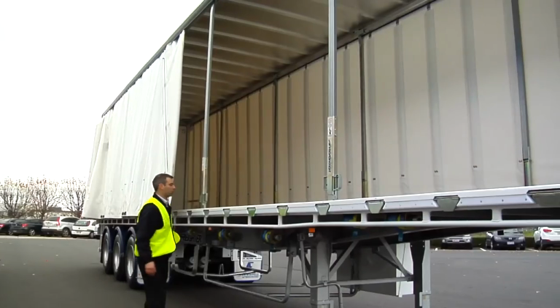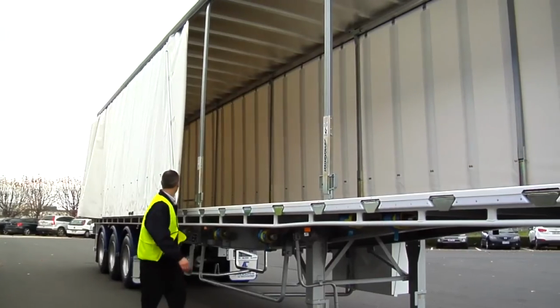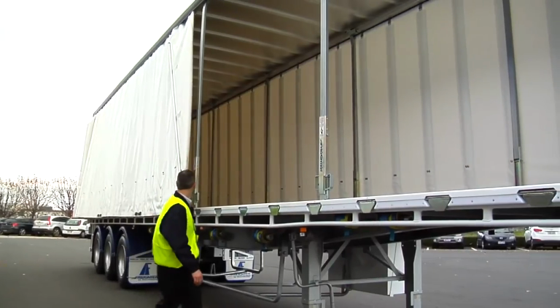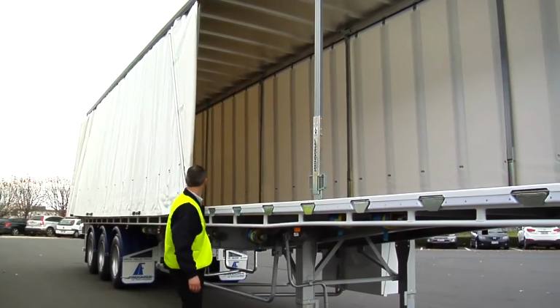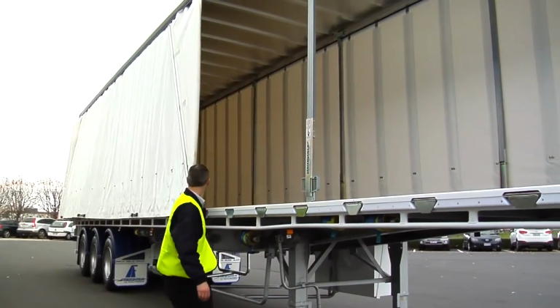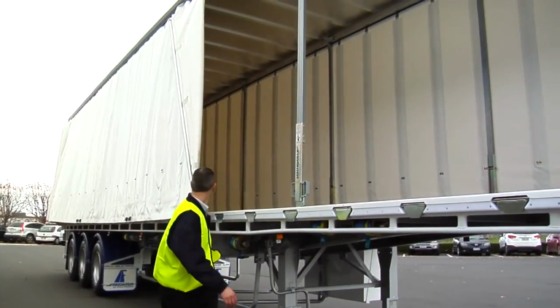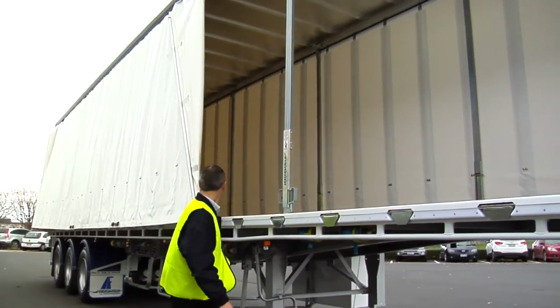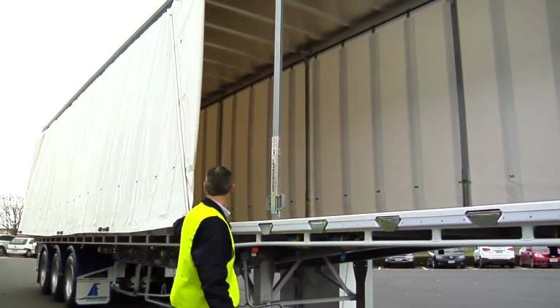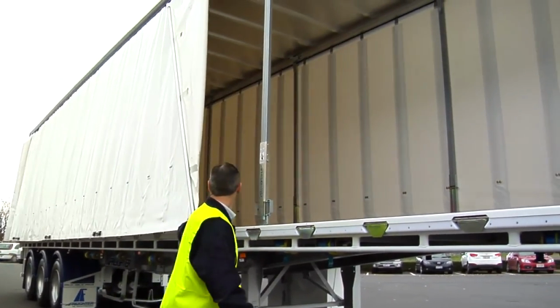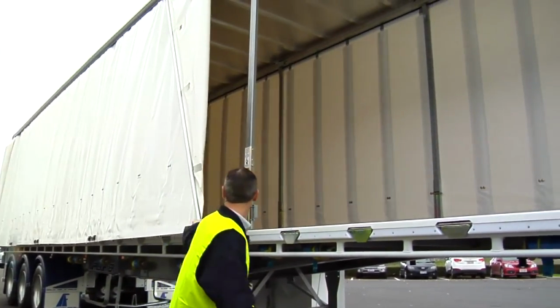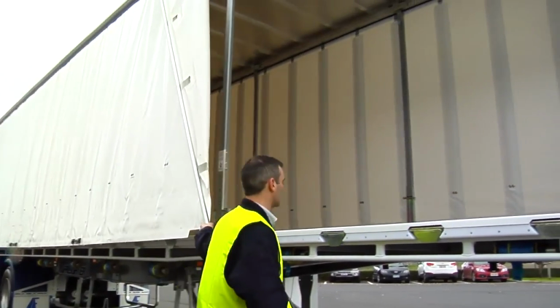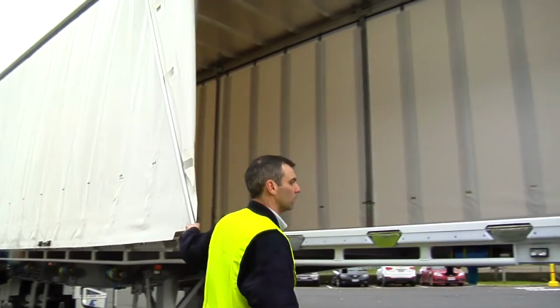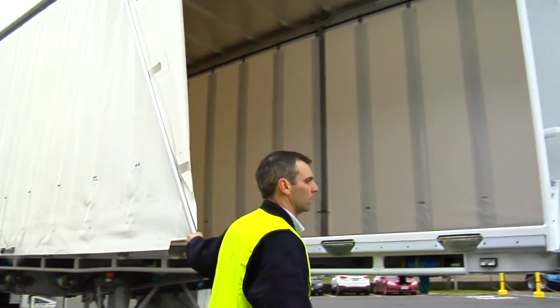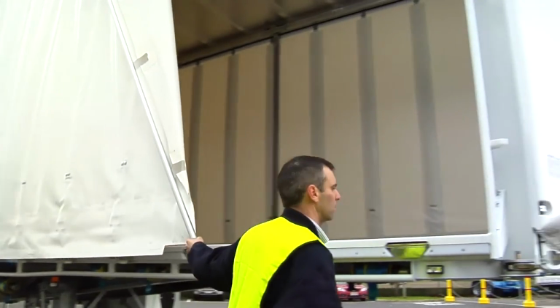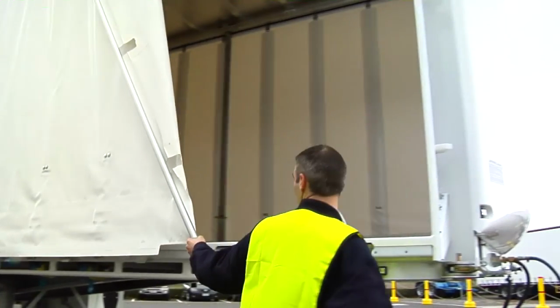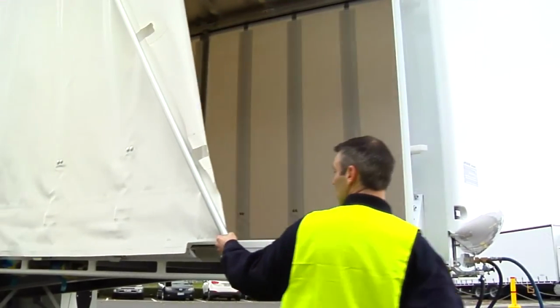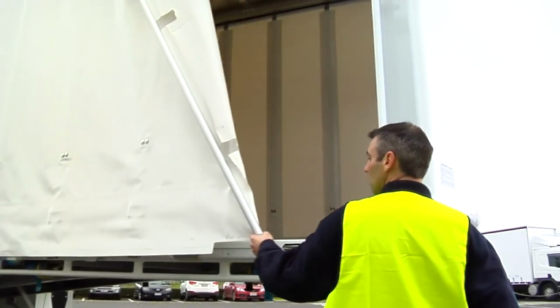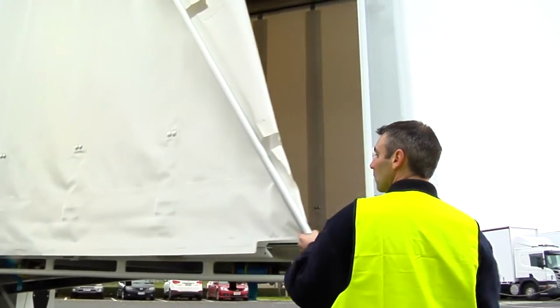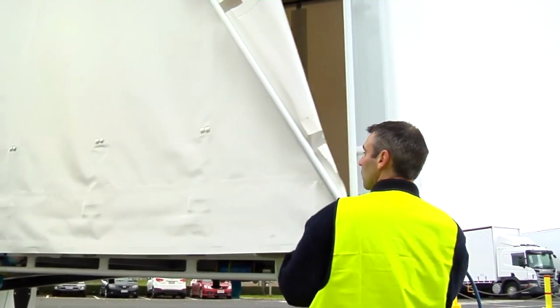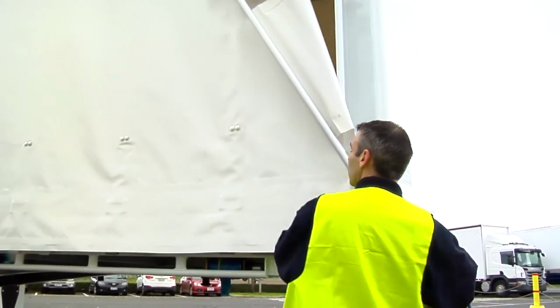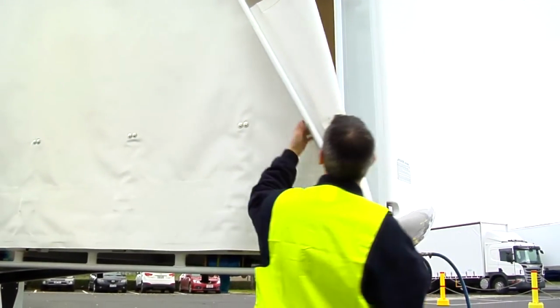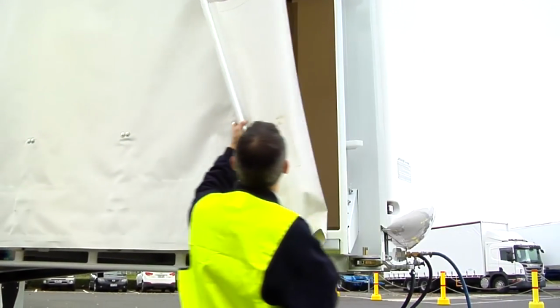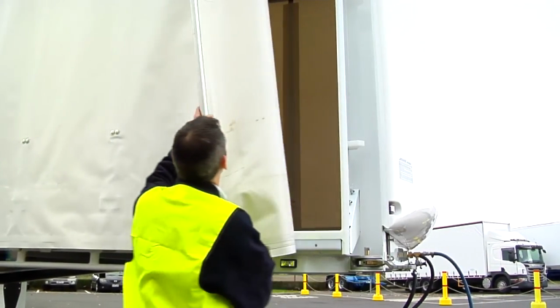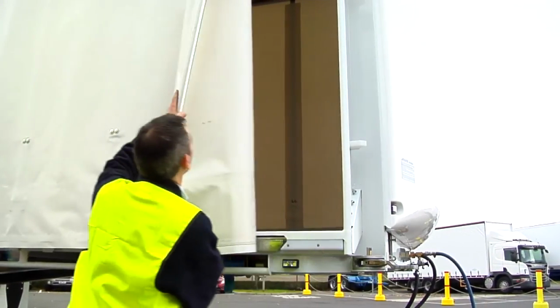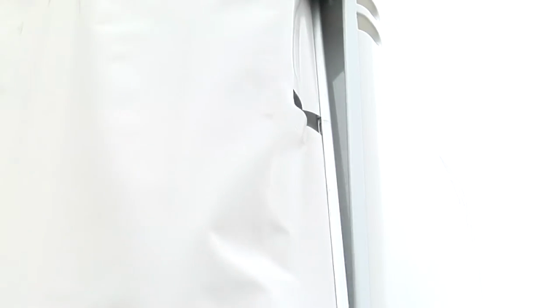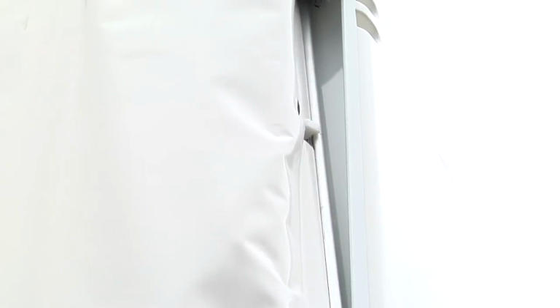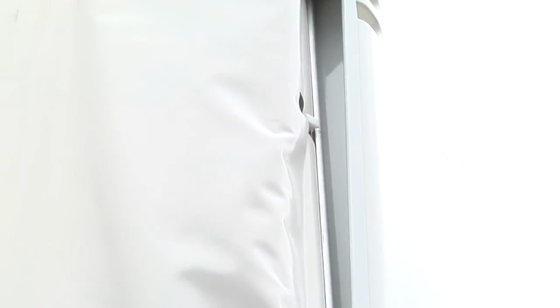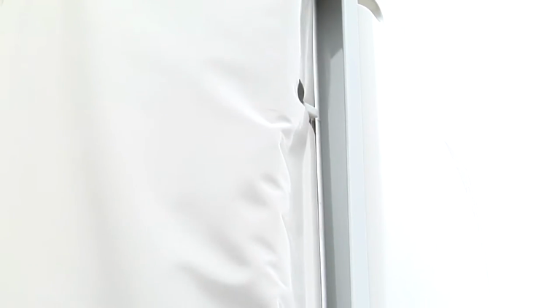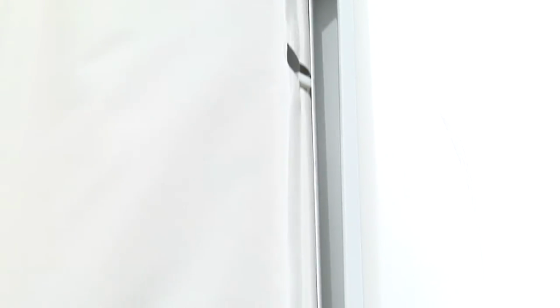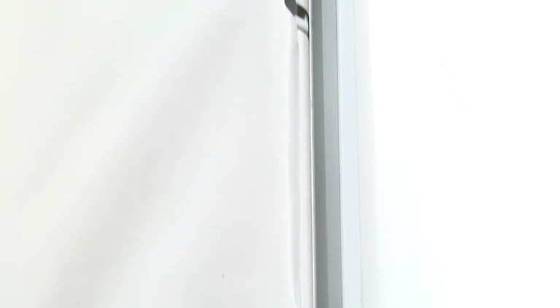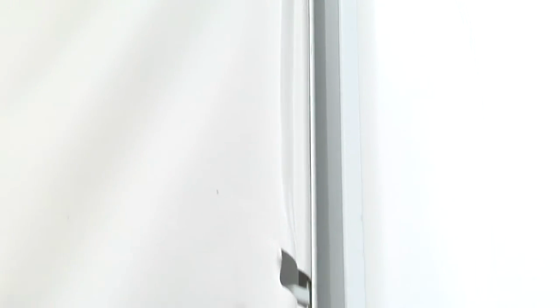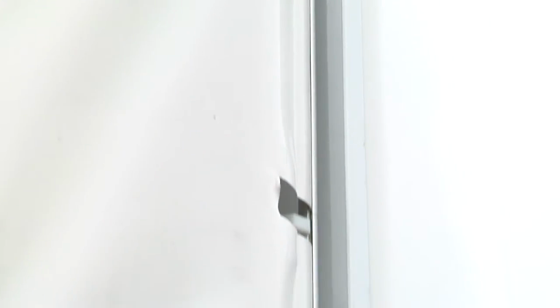It depends obviously on how many drops you're doing, but for shuttle work it's absolutely perfect. If you don't have to put the gates in and you don't have to do up your buckles, you can save a lot of time.